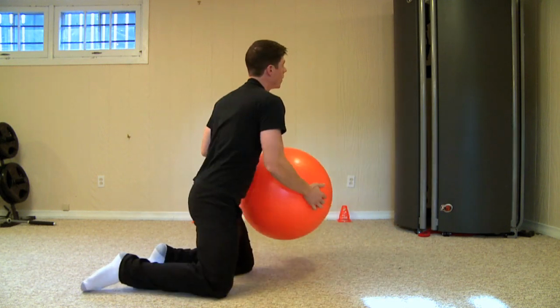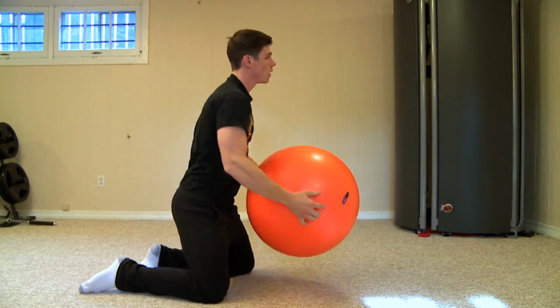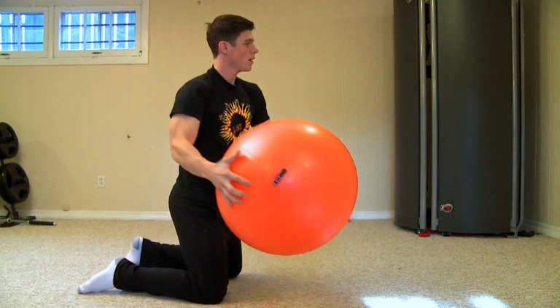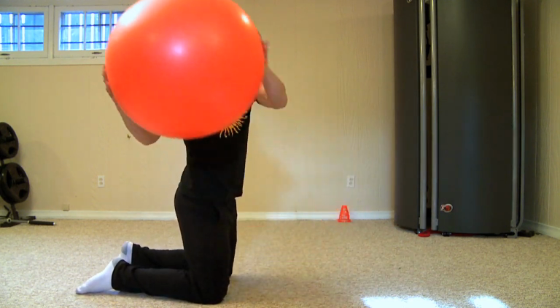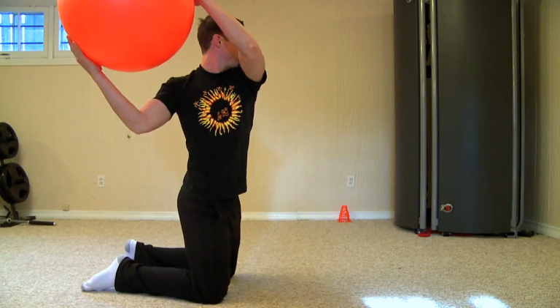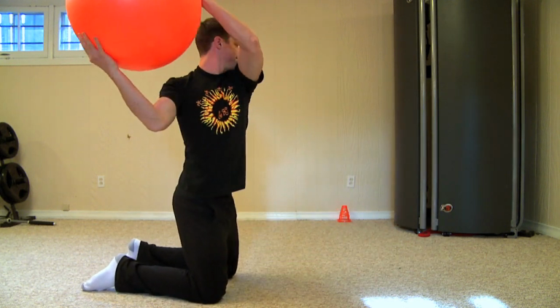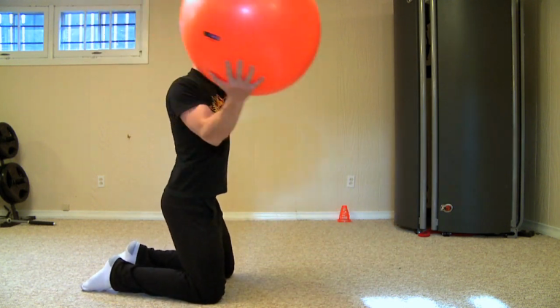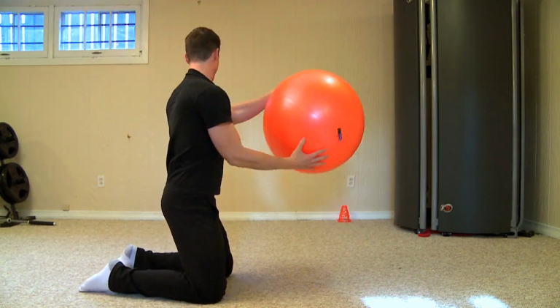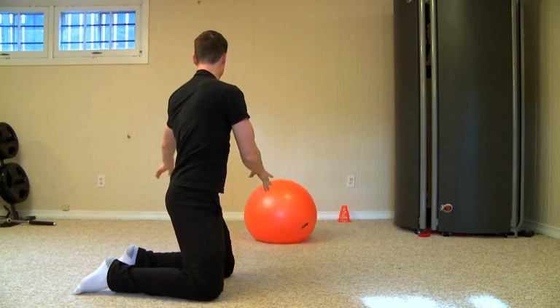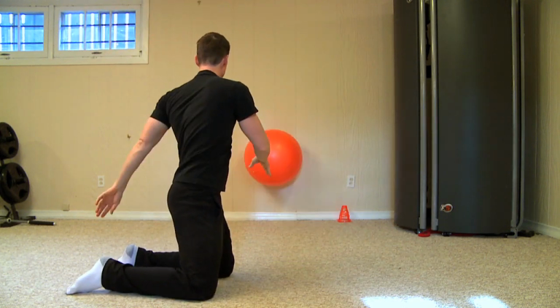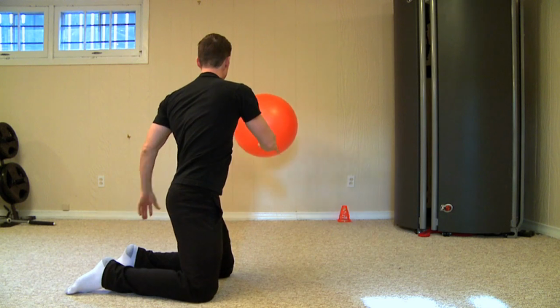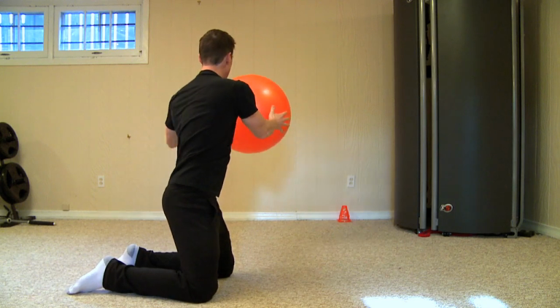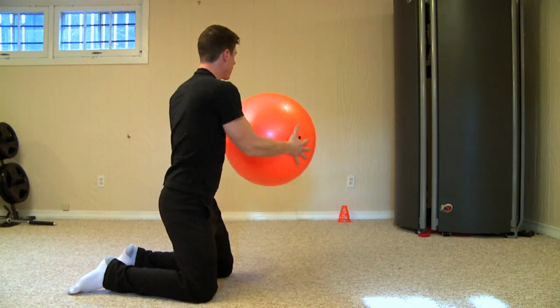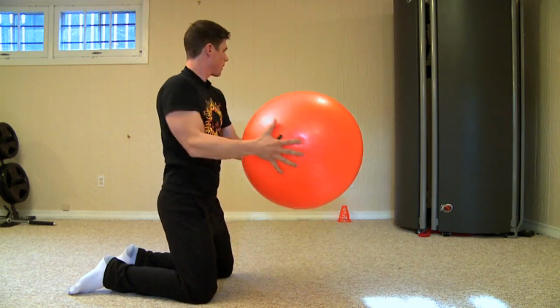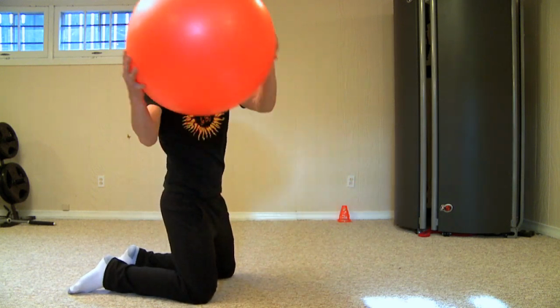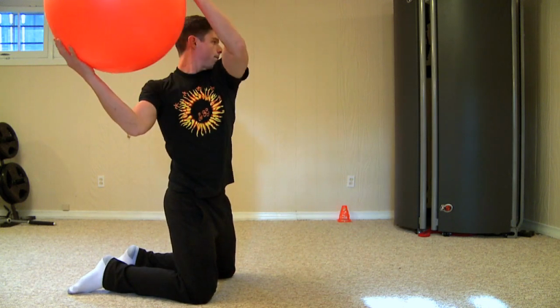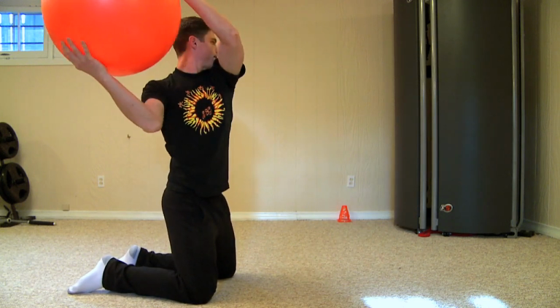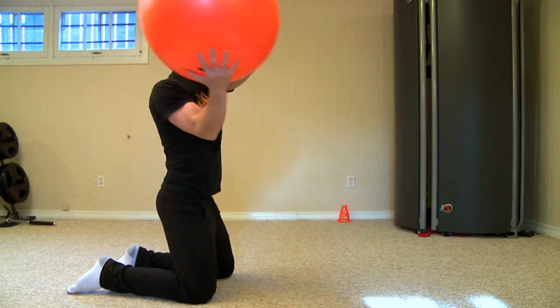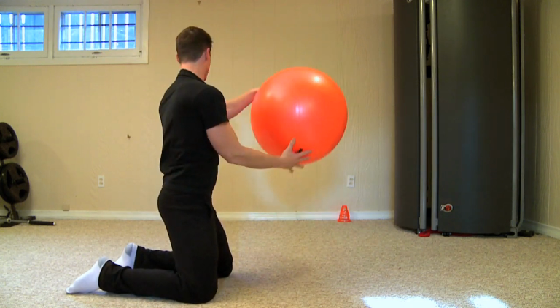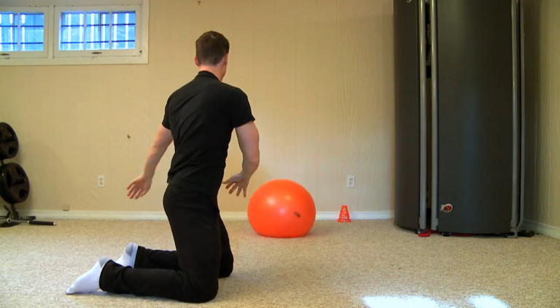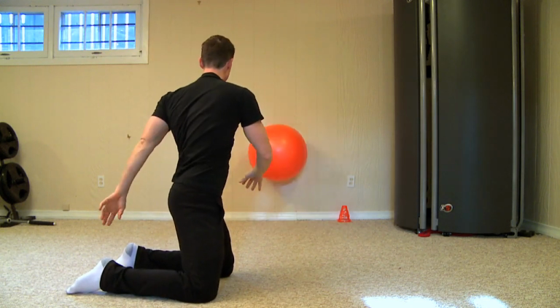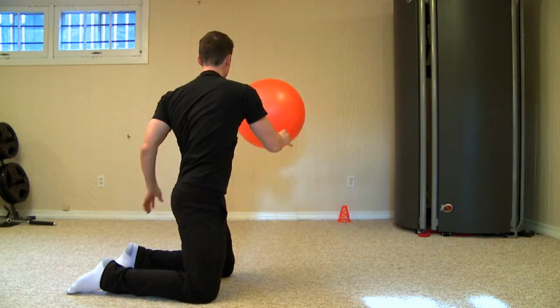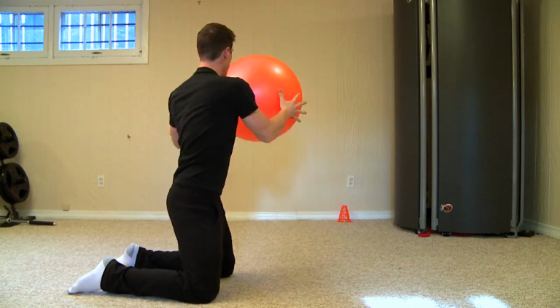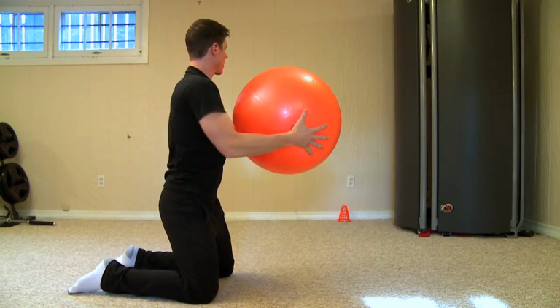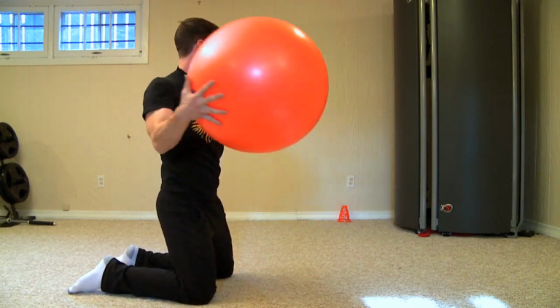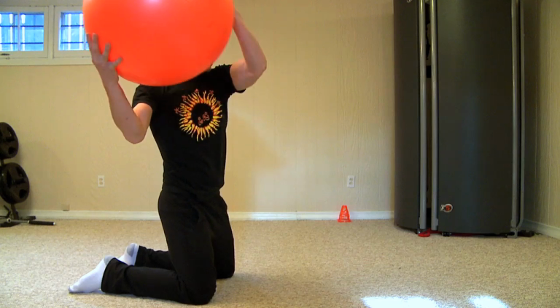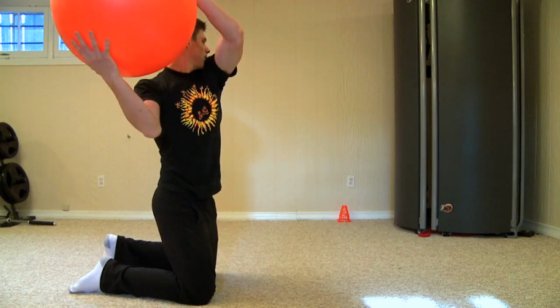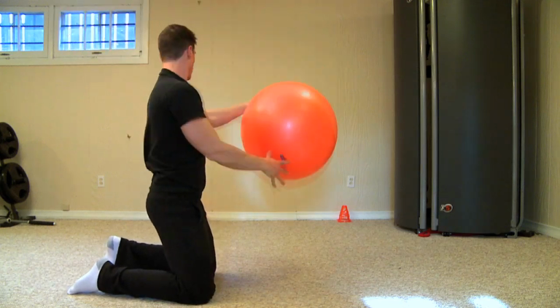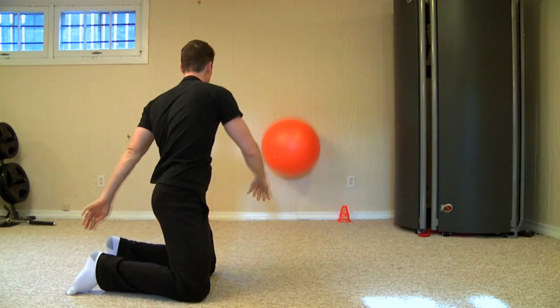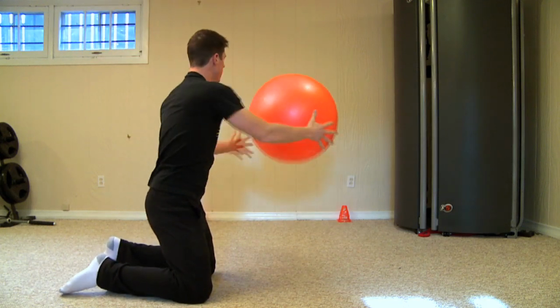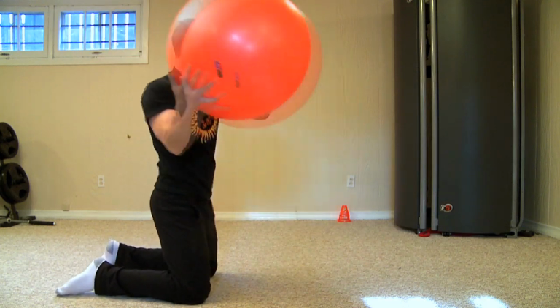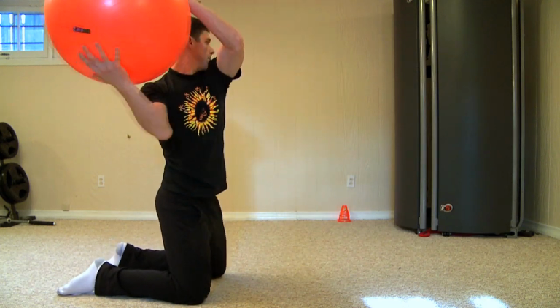Now we're going to switch to the chop. We're going to go from a high to low chop, so you're hitting the floor first and then hitting the wall. Remember you want to keep a consistent pace with this so your timing is perfect.